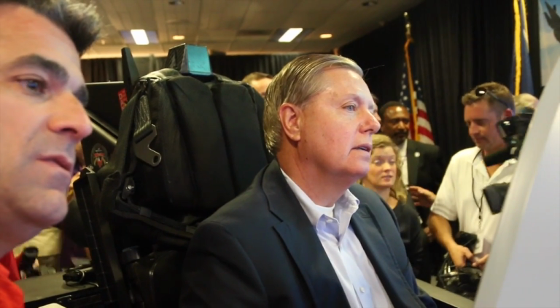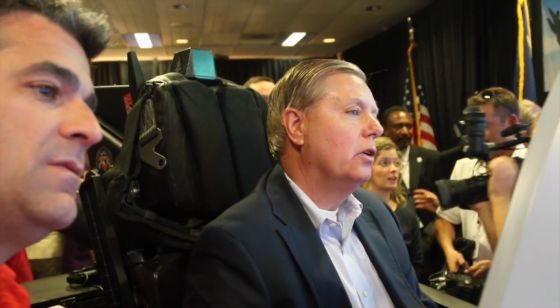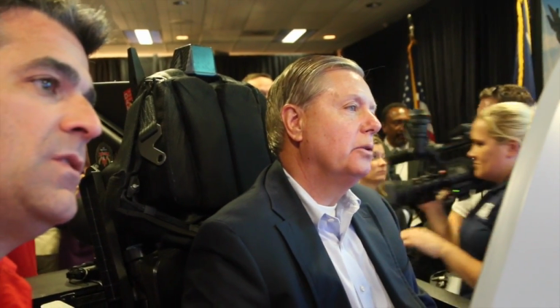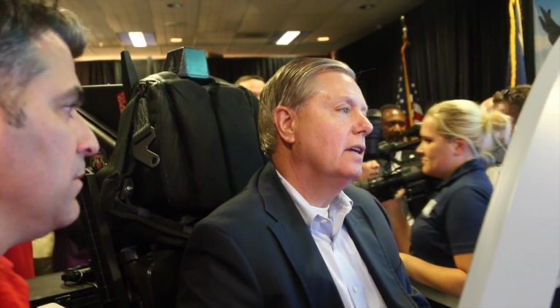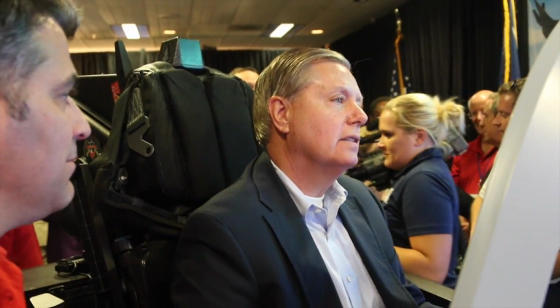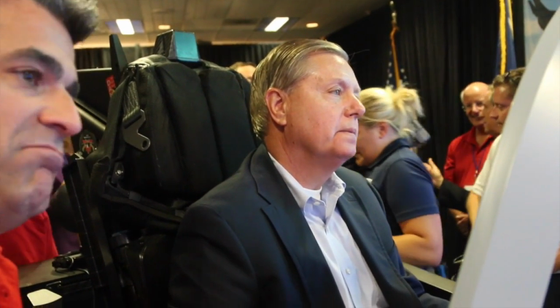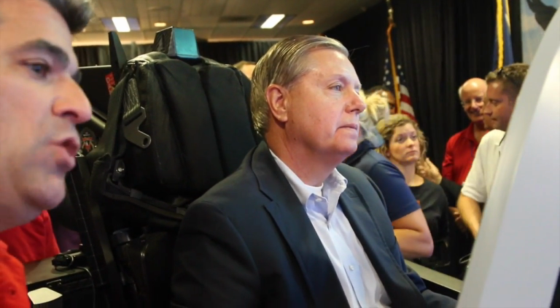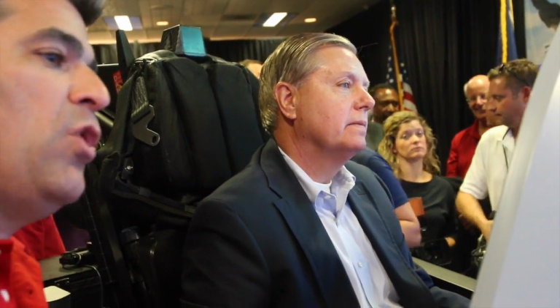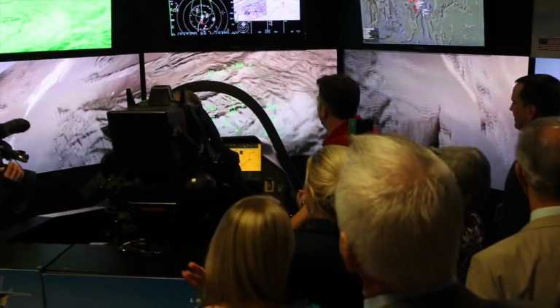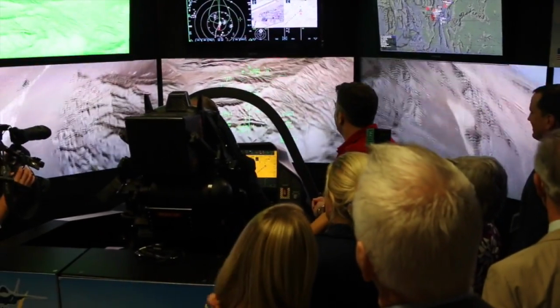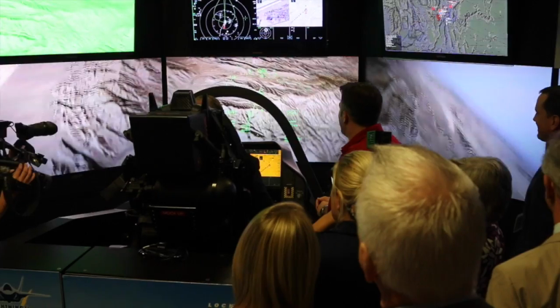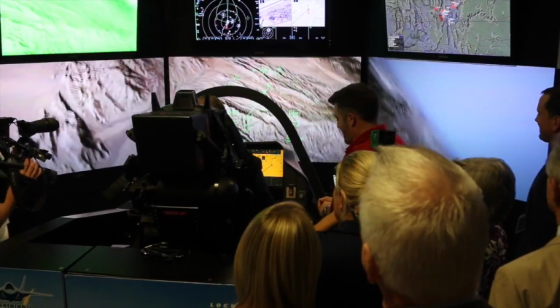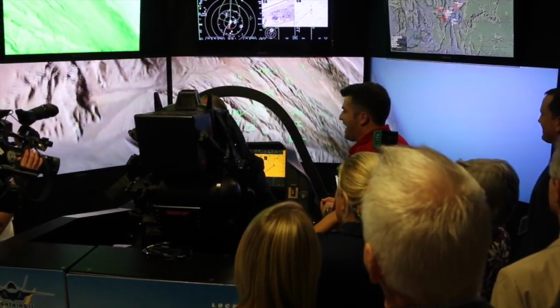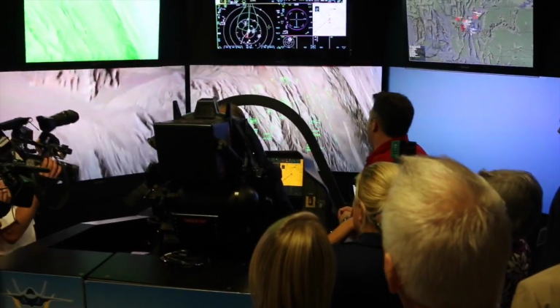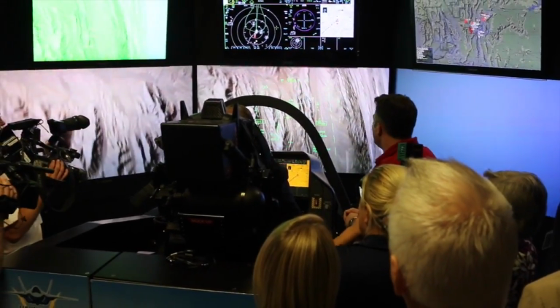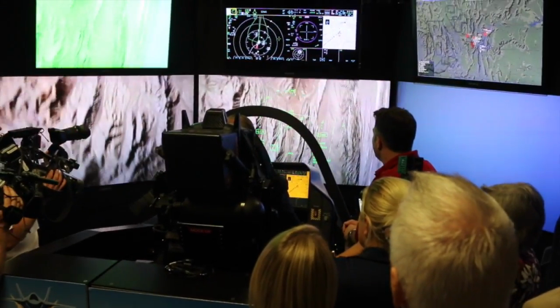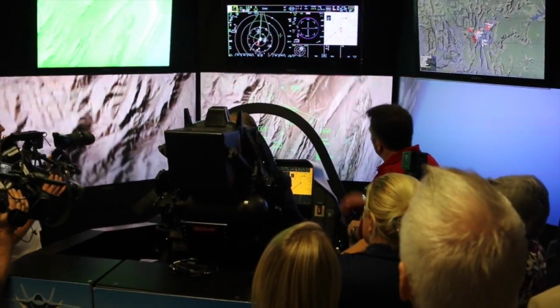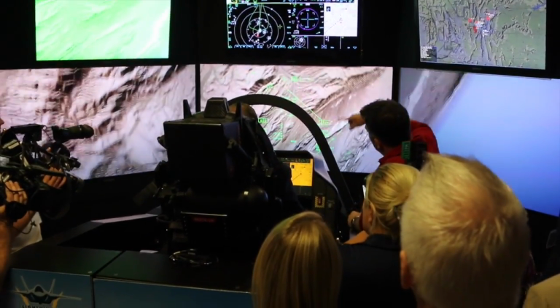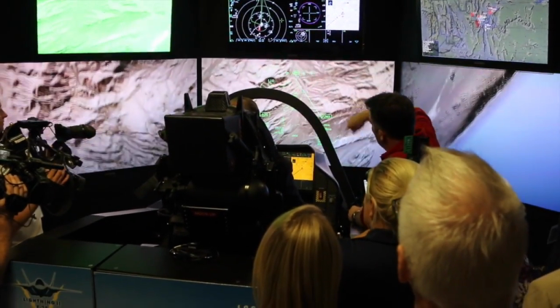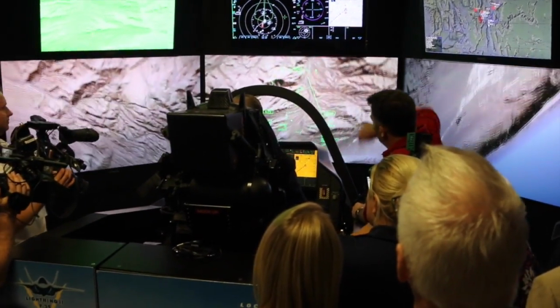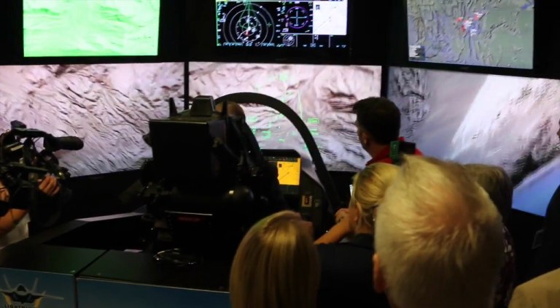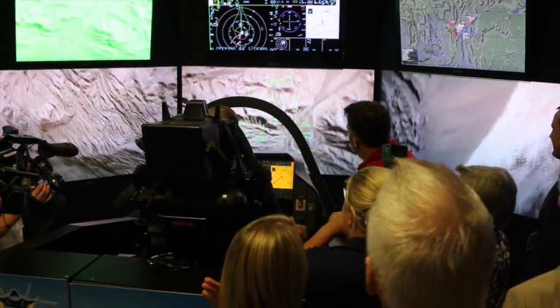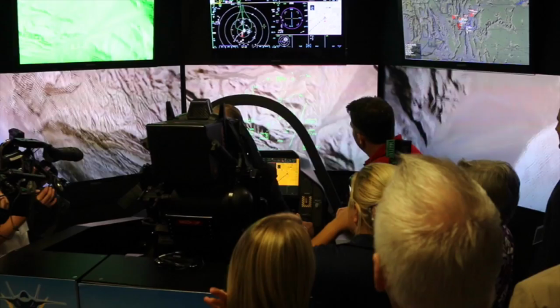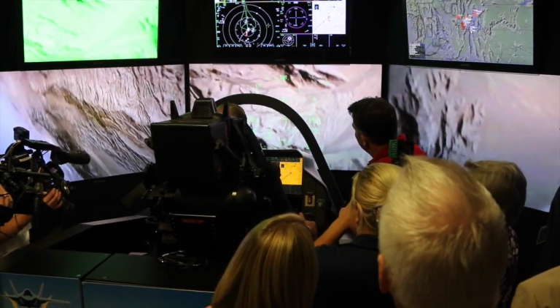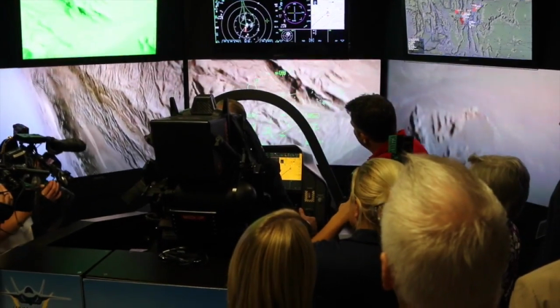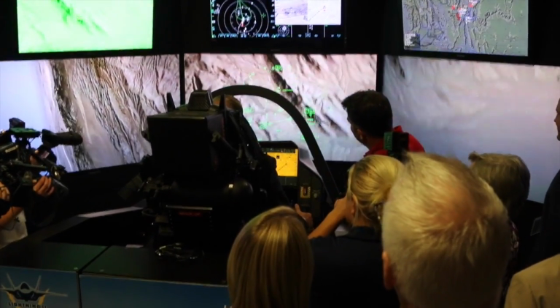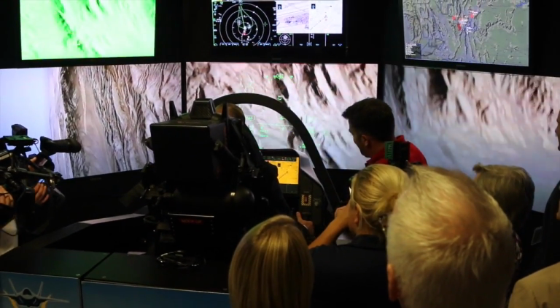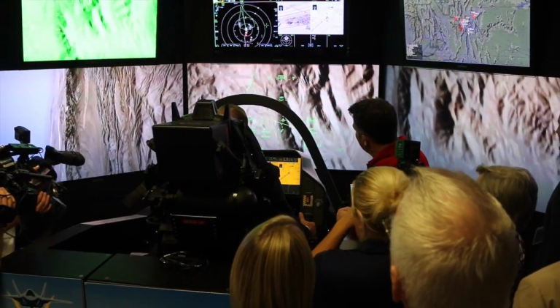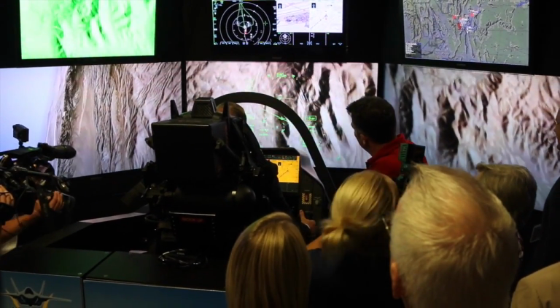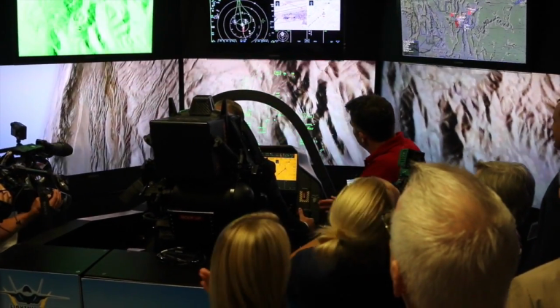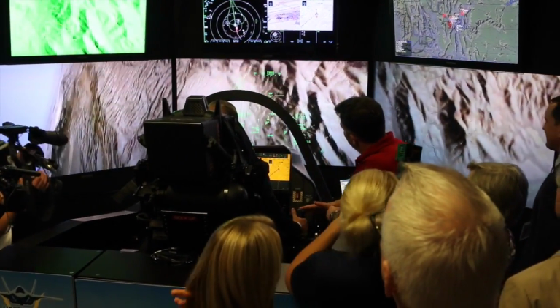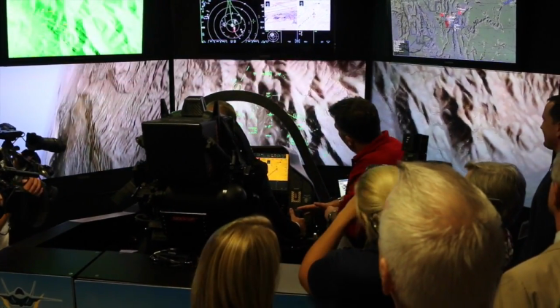And lastly is our helmet-mounted display system. This visor and helmet setup that the pilots are going to wear projects all the information they need on the visor, and it is pilot-selectable for multiple source input to the visor.